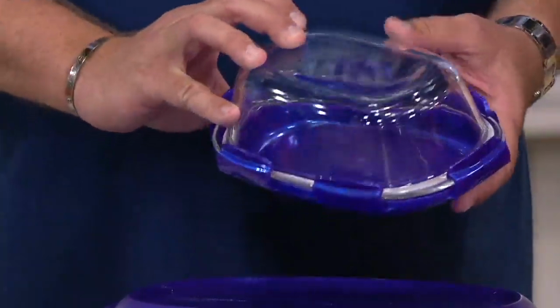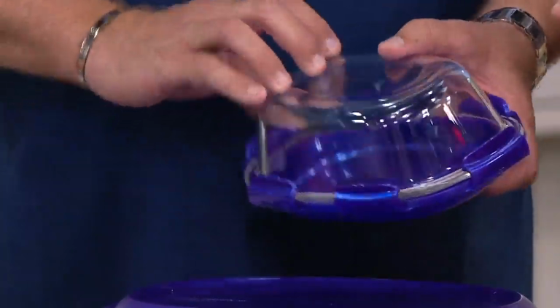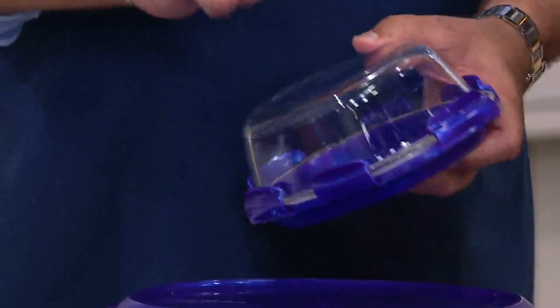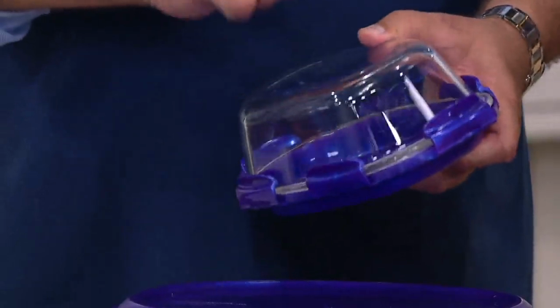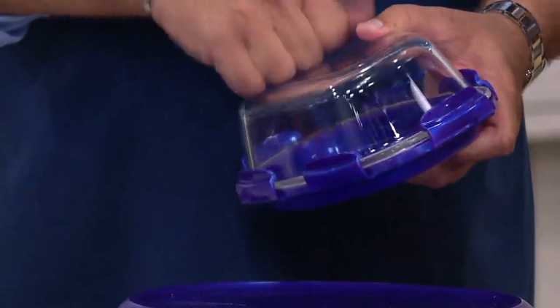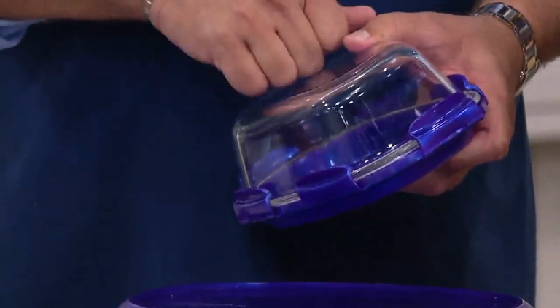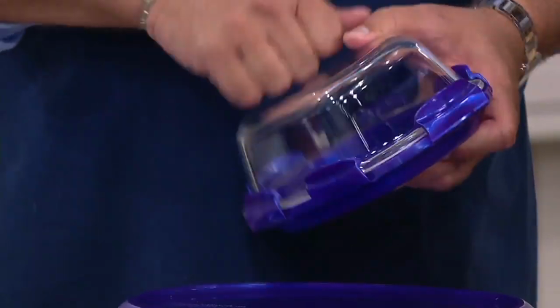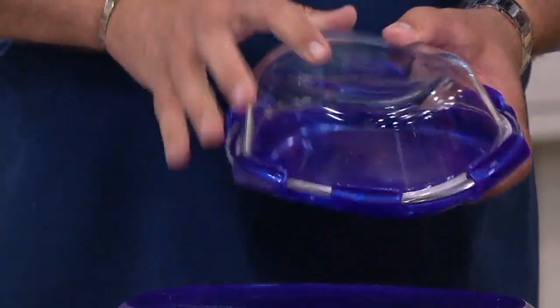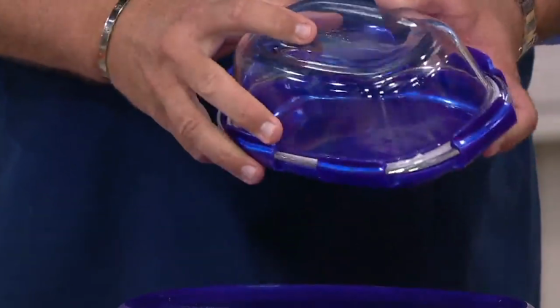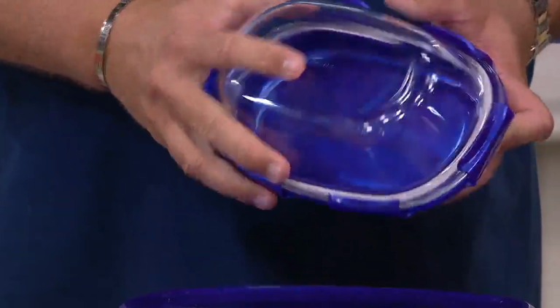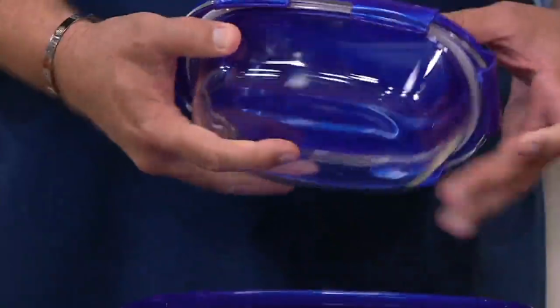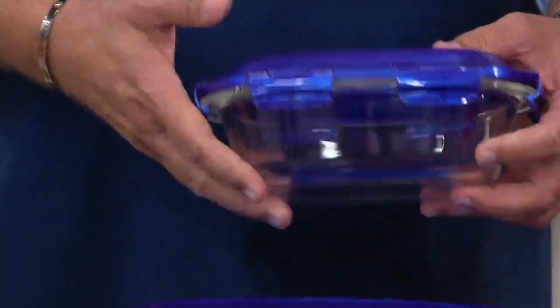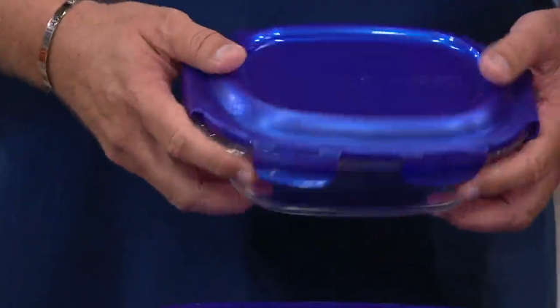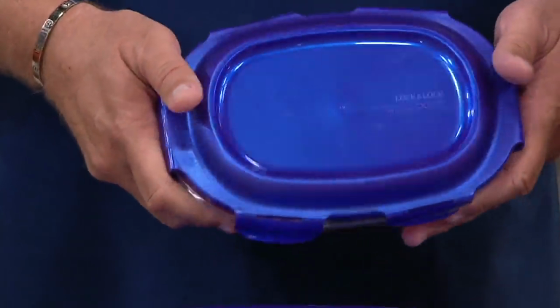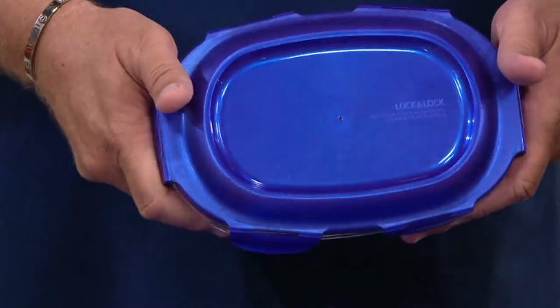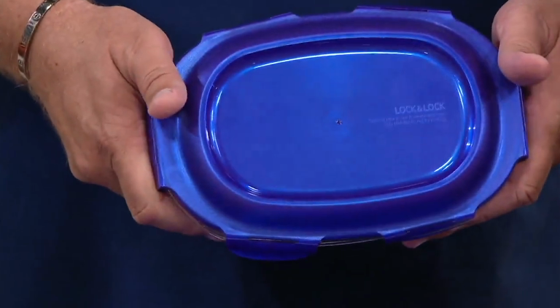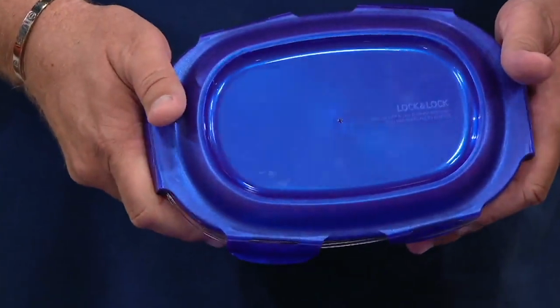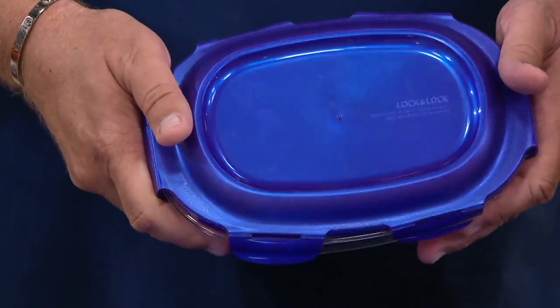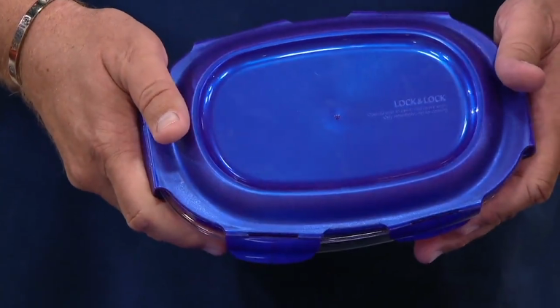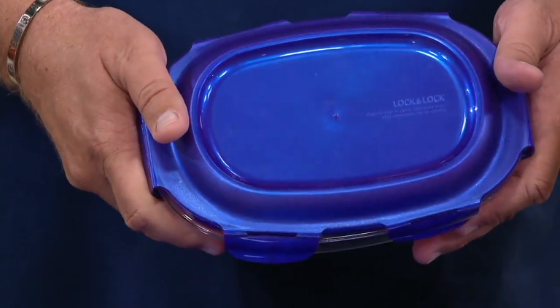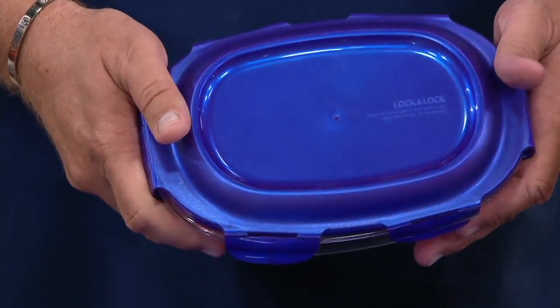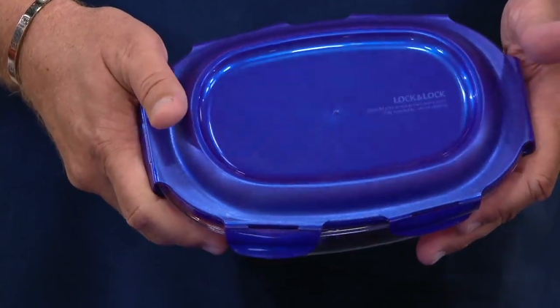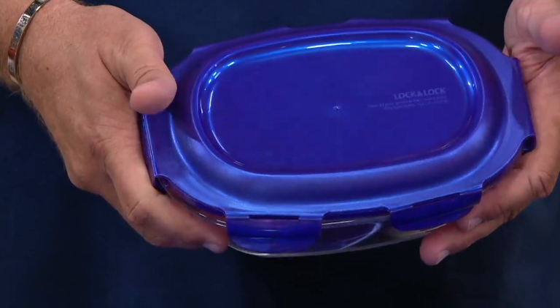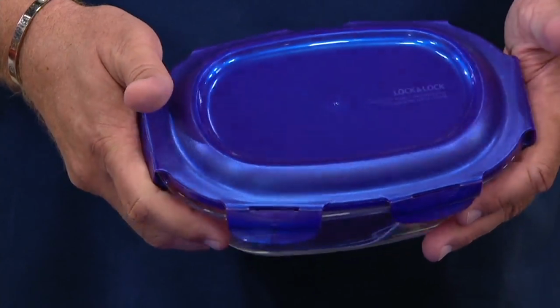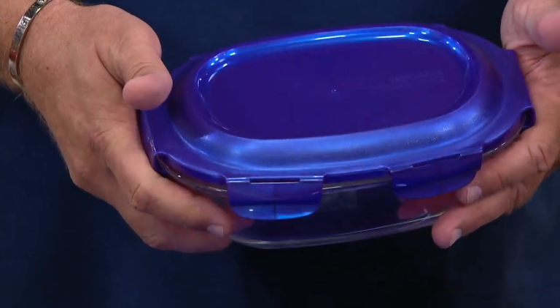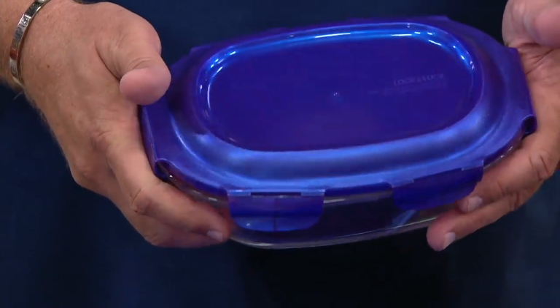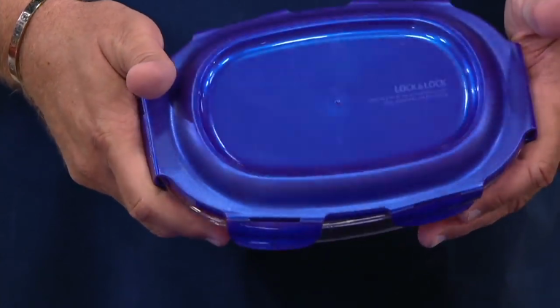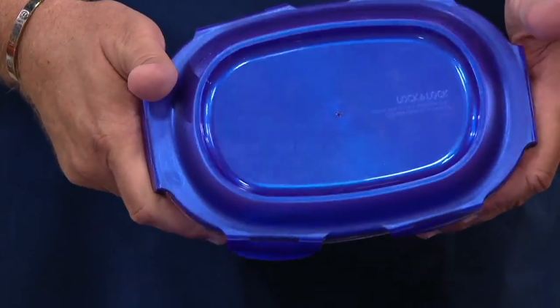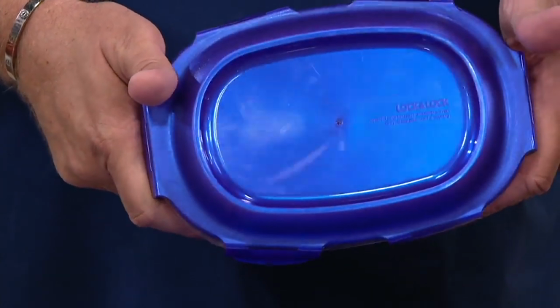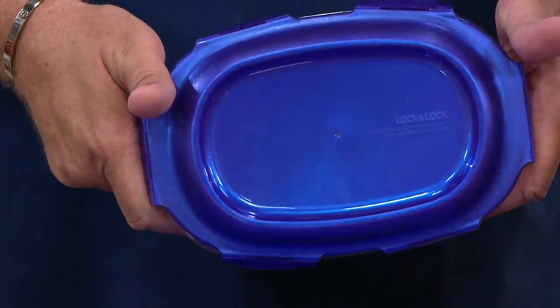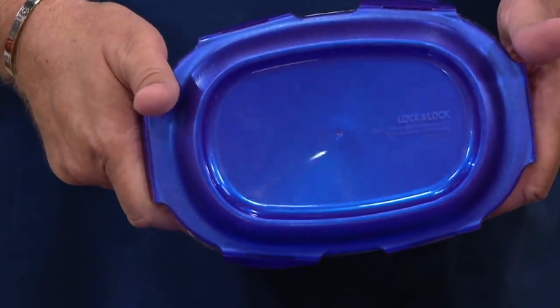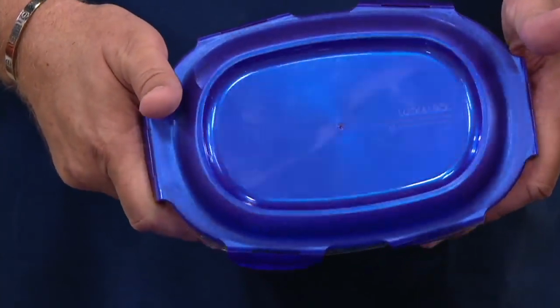They are still air tight and water tight once you lock down that lid. They are still freezer safe, still microwave safe, oven safe up to 750 degrees — which means under the broiler. The lid is still BPA free, so you do not have to worry when you put it in the microwave about anything happening to your food.